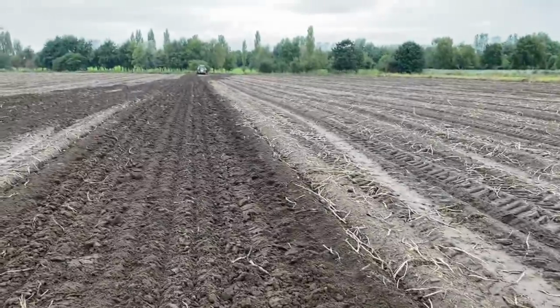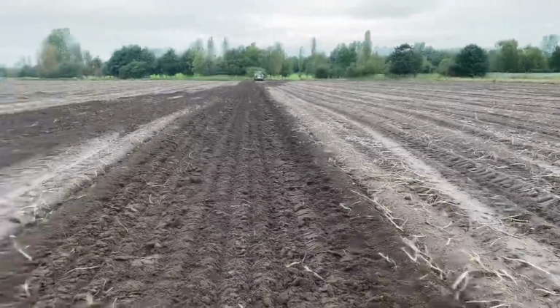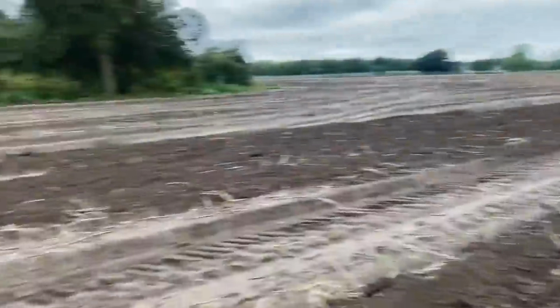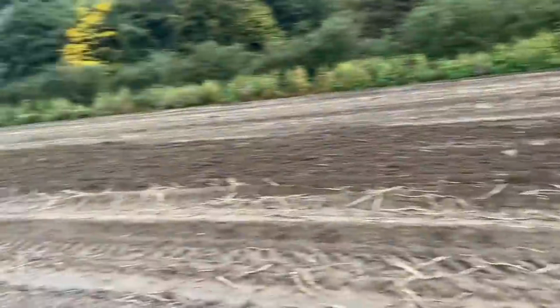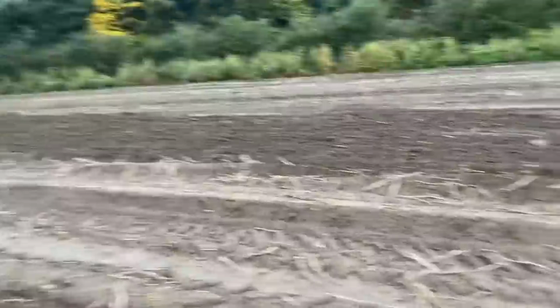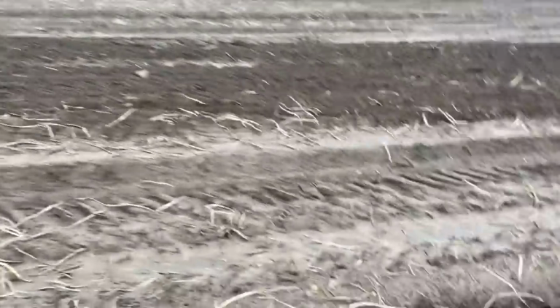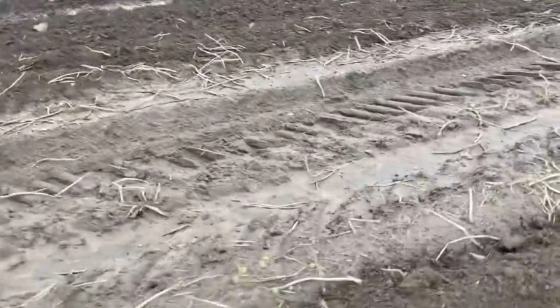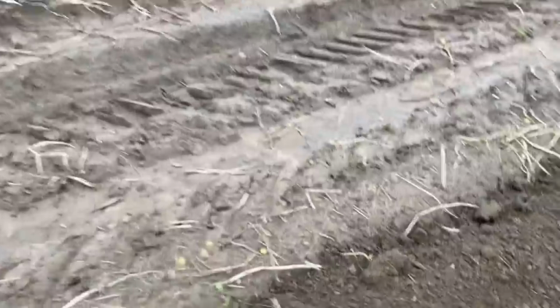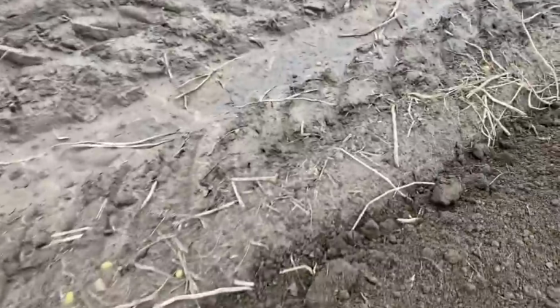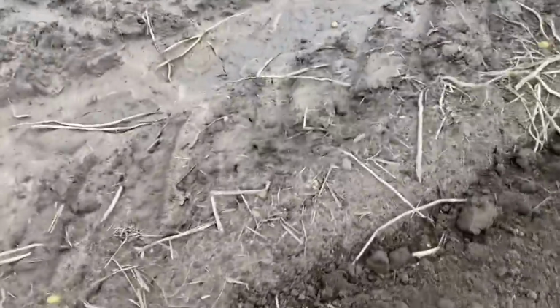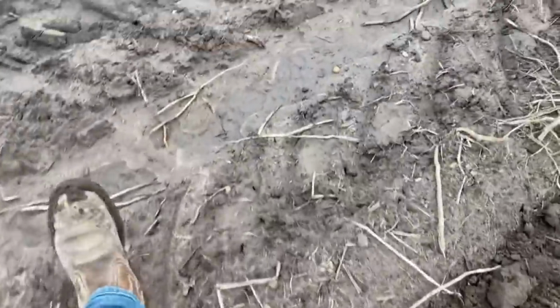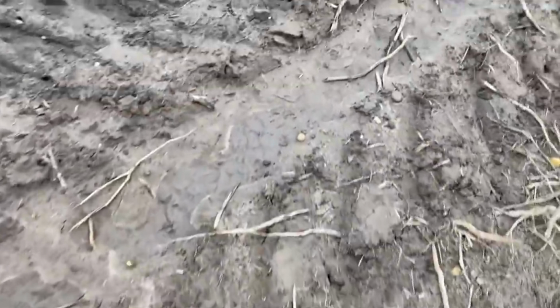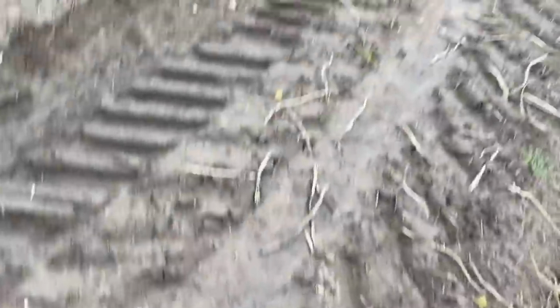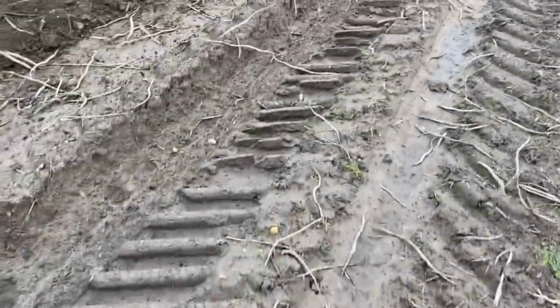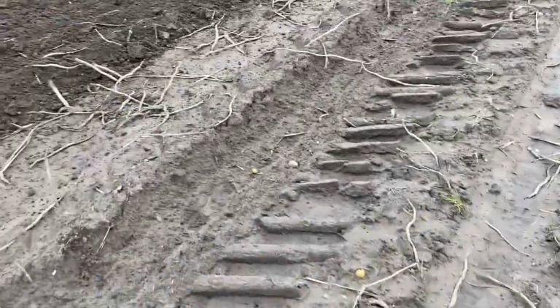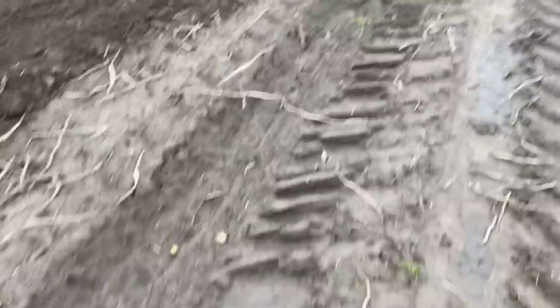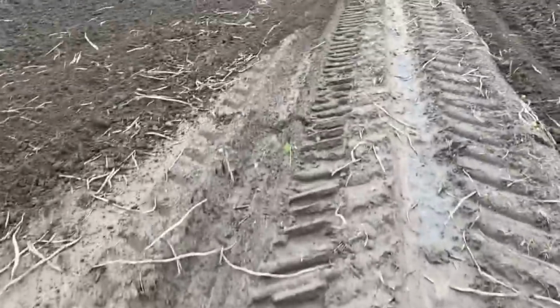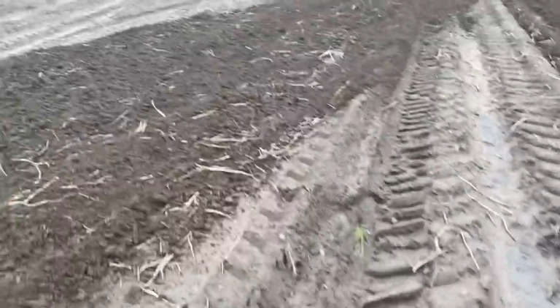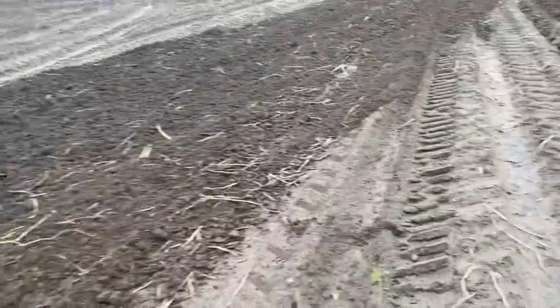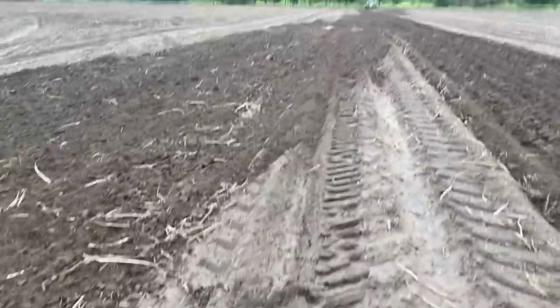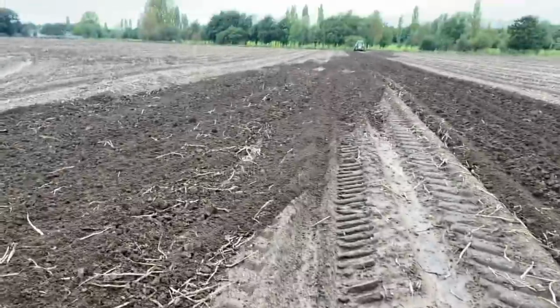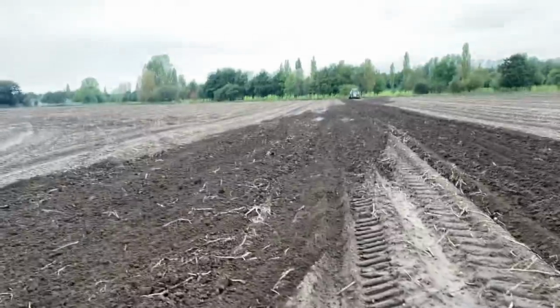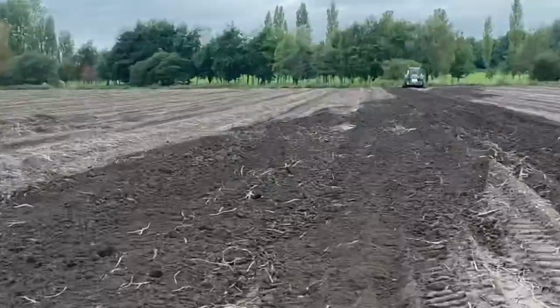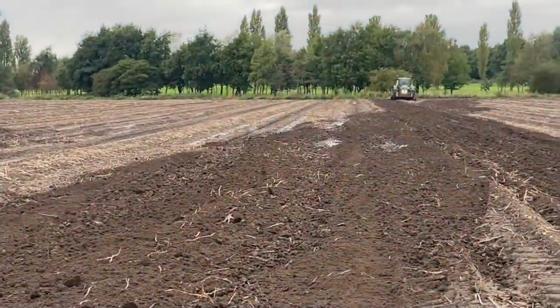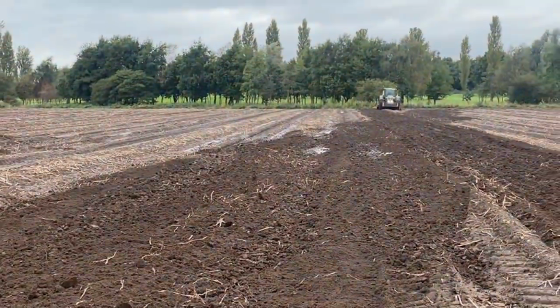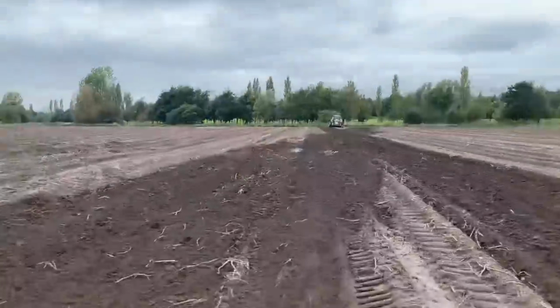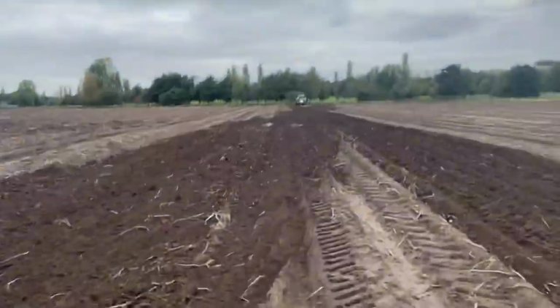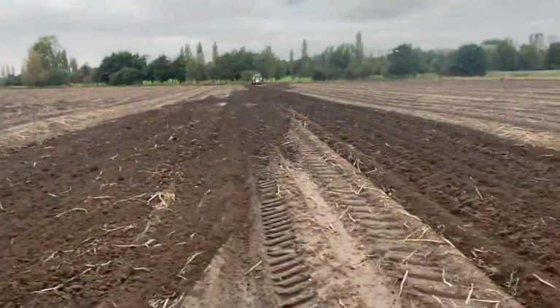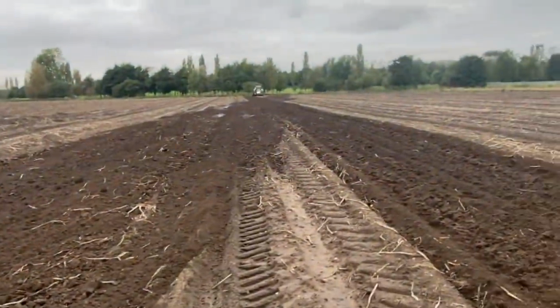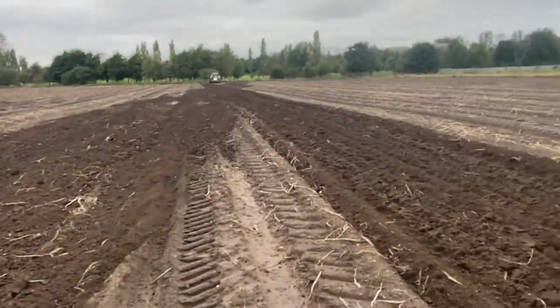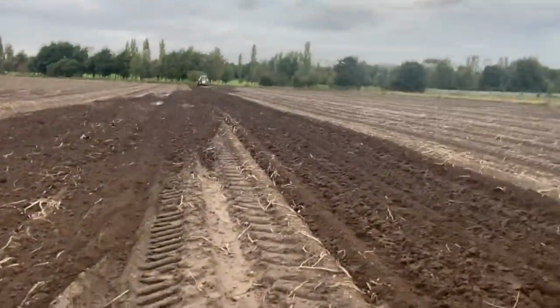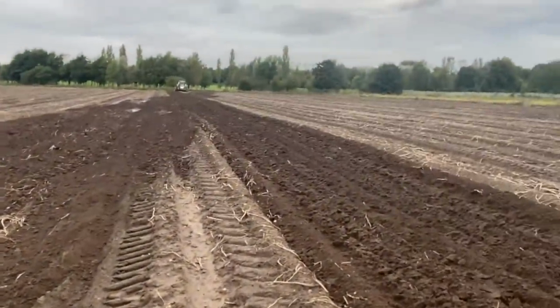We're here now with the Sumo. We've come along with the discs and the top is basically just slop. Could do with another couple of dry days, but then when you look at some of the puddles they're full of water - they're not going to dry in a few days anyway.